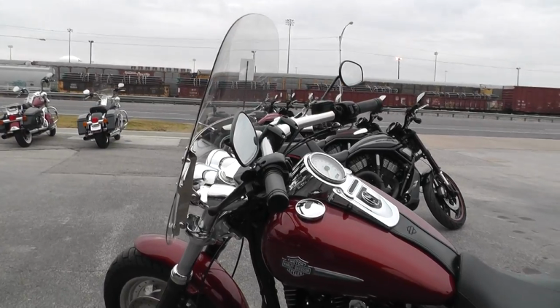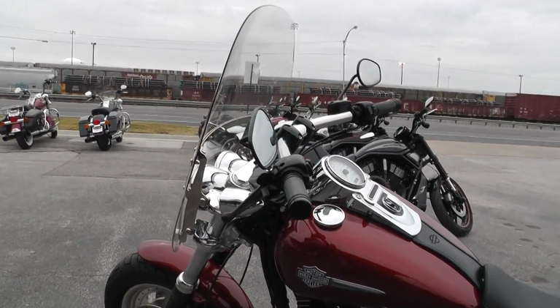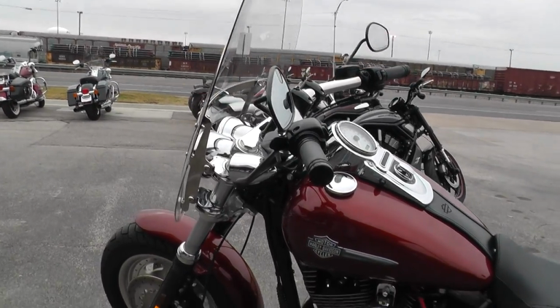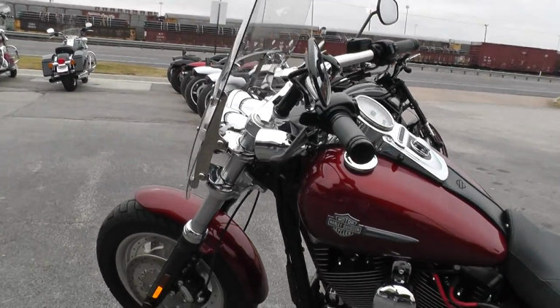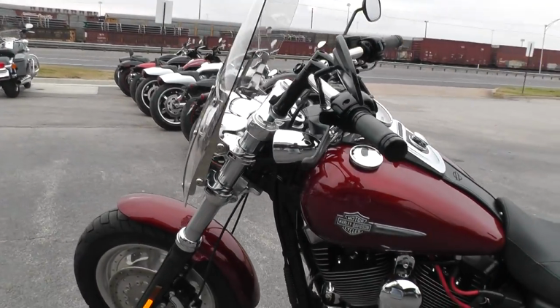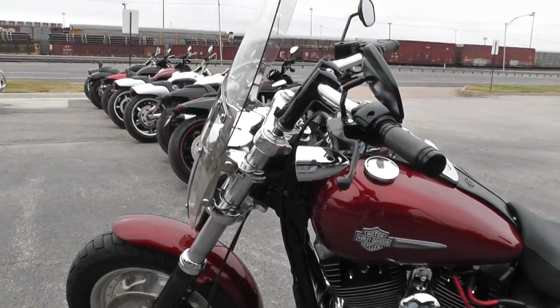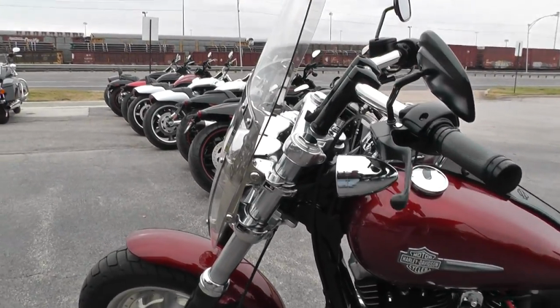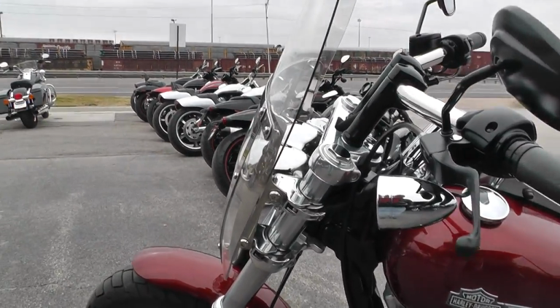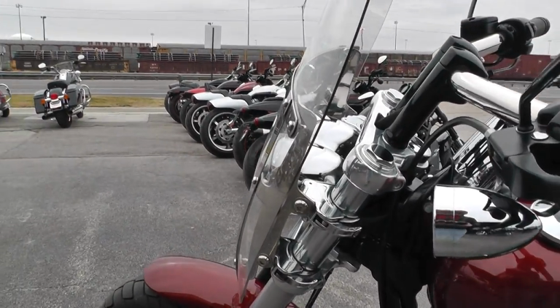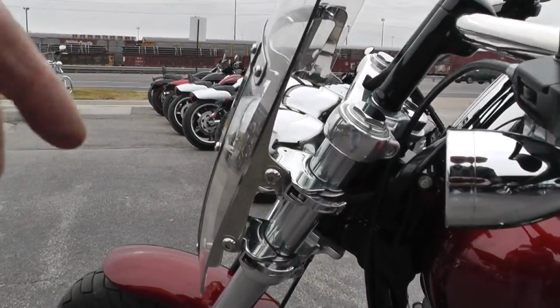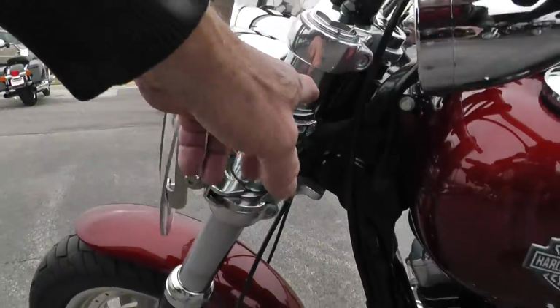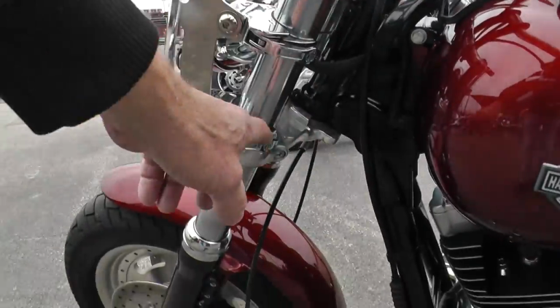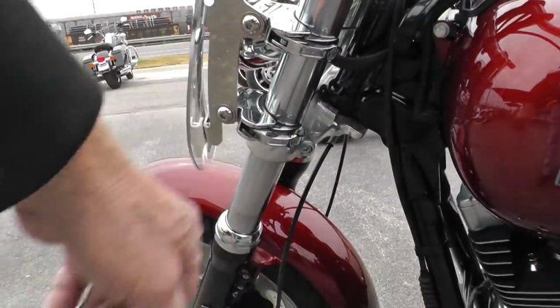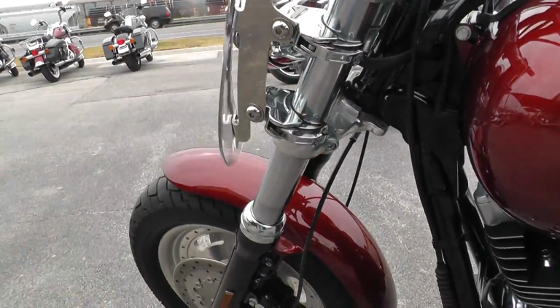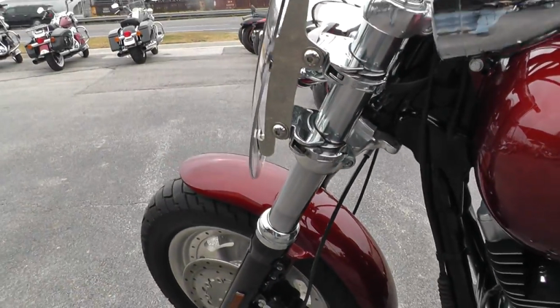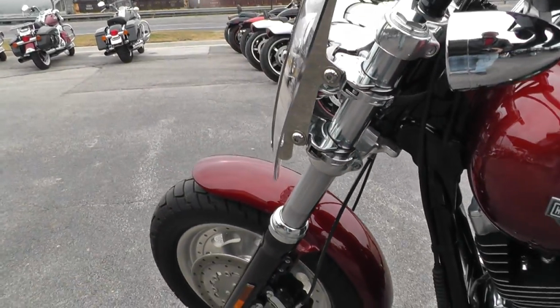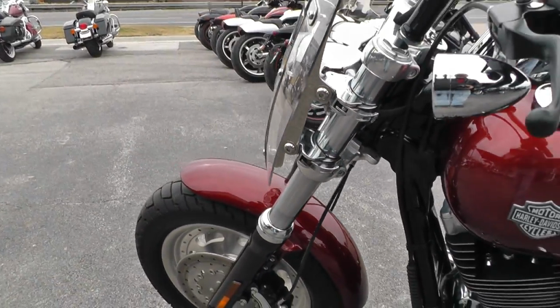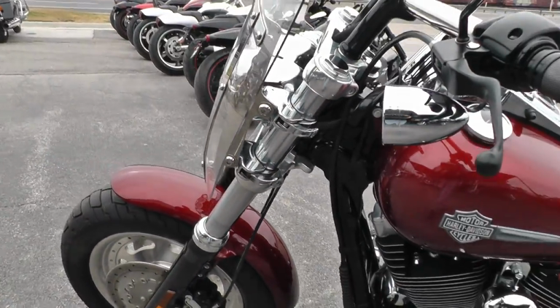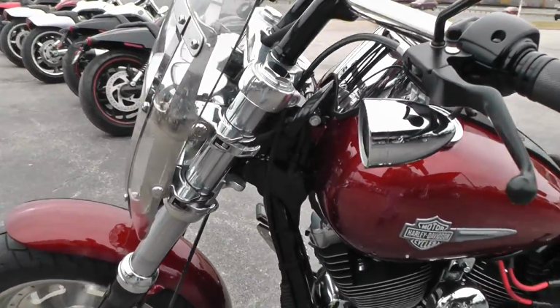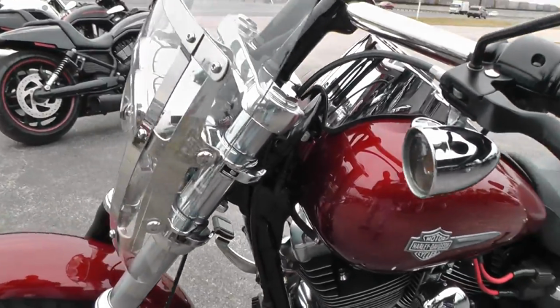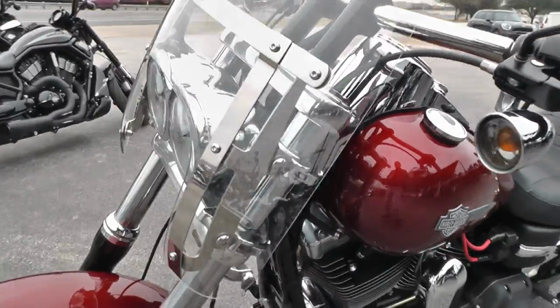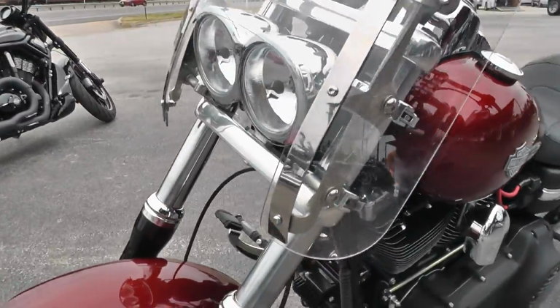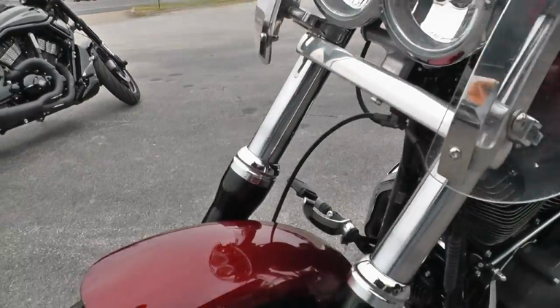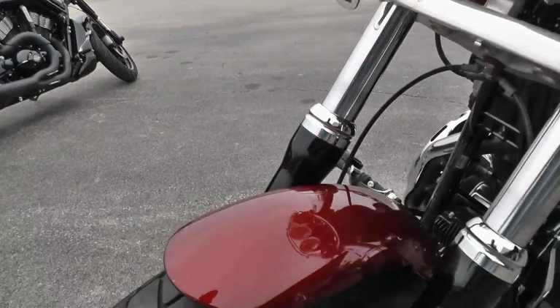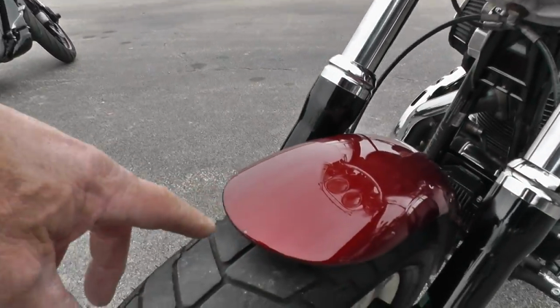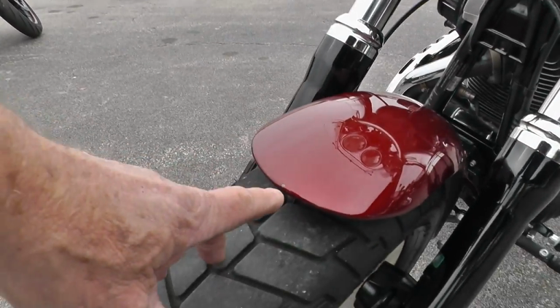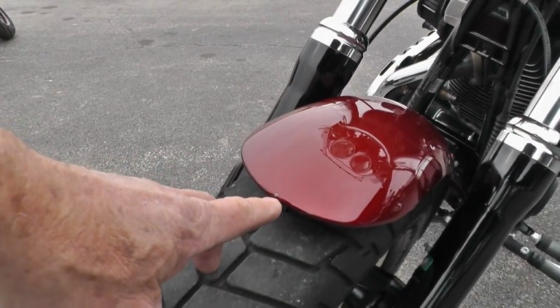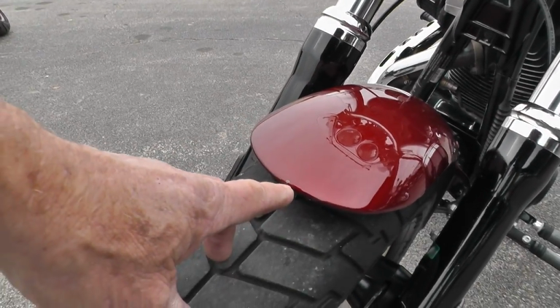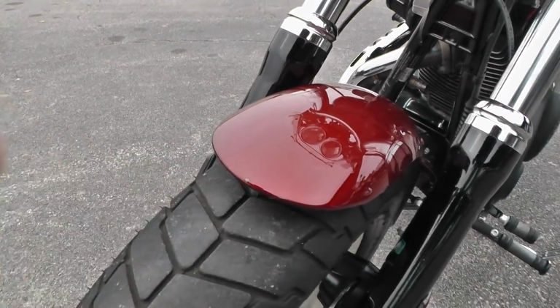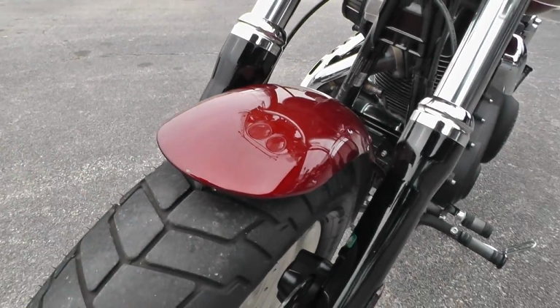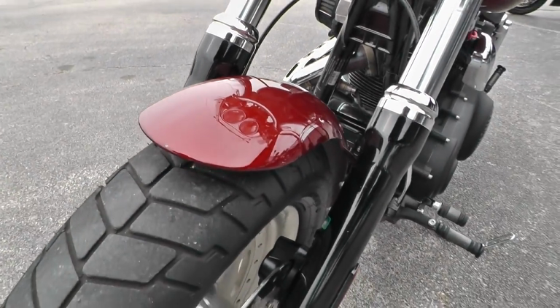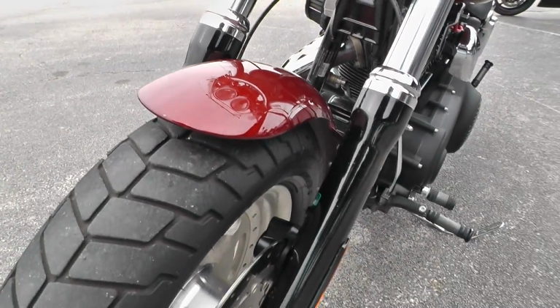It's got the pullback drag bar style handlebars on it — very comfortable. Detachable windshield; just pop these levers right there and the windshield comes right off. There's another little chip here on the front. Black powder coated lowers.